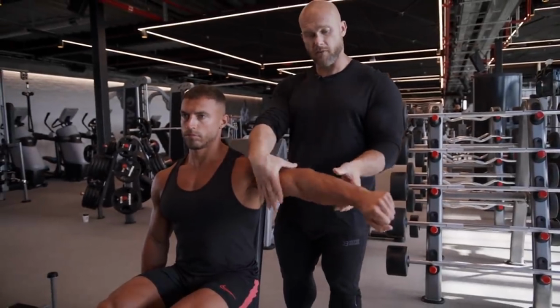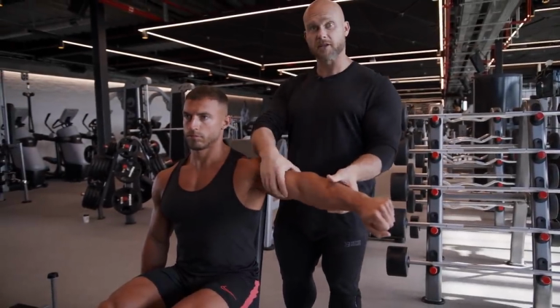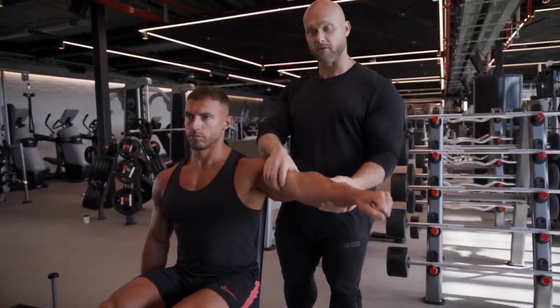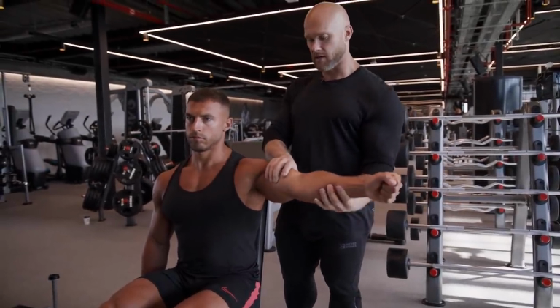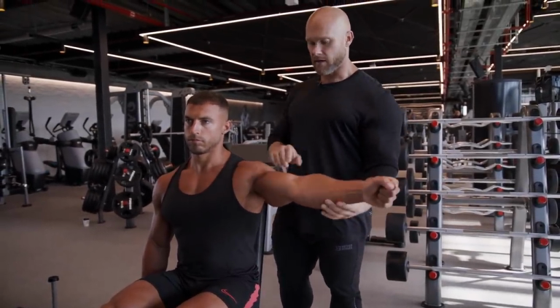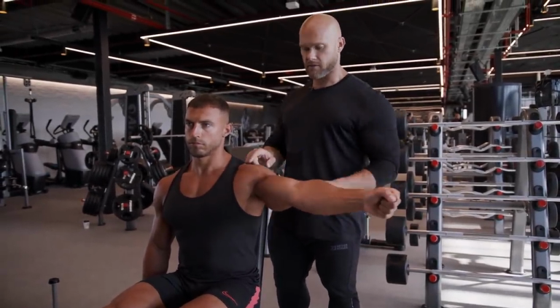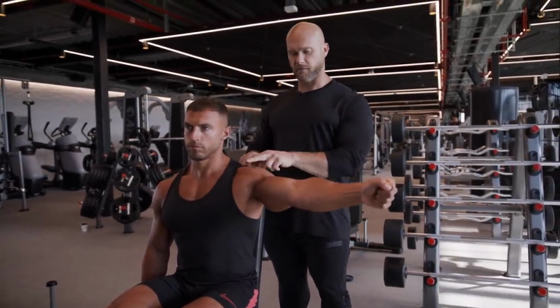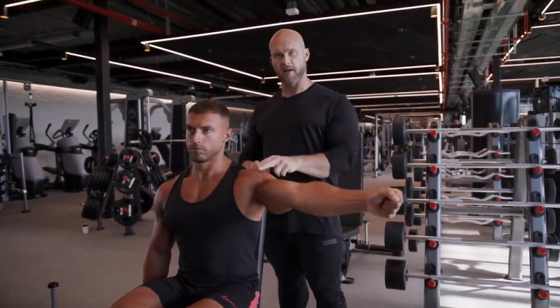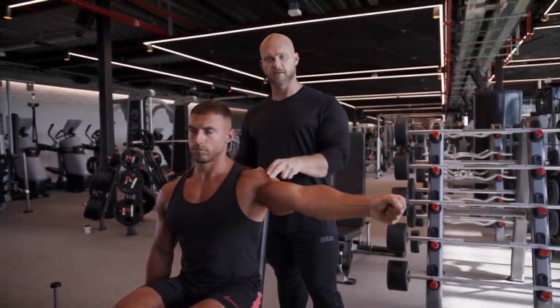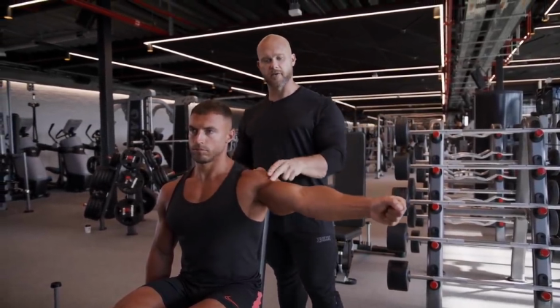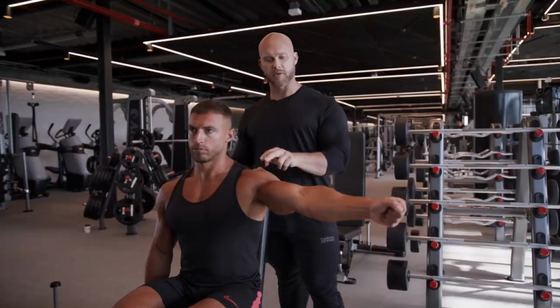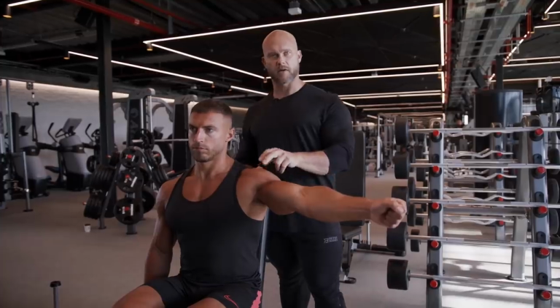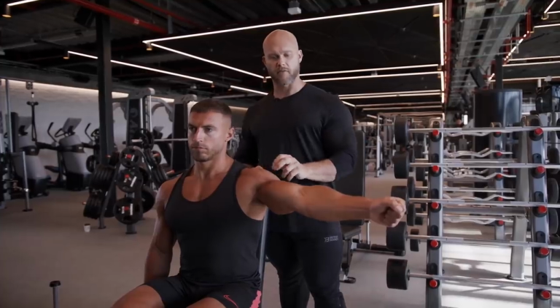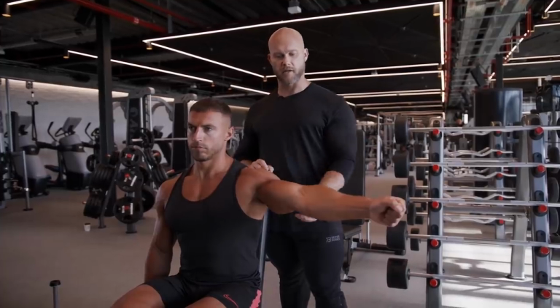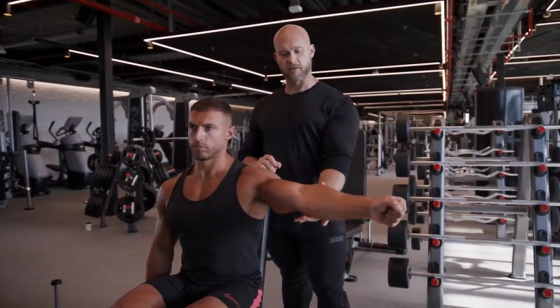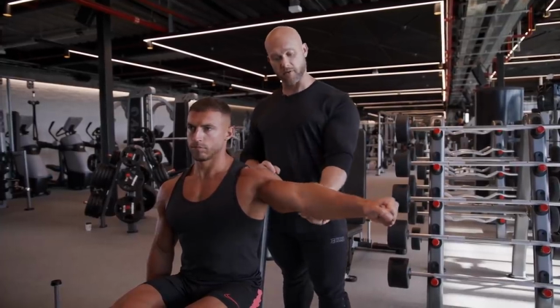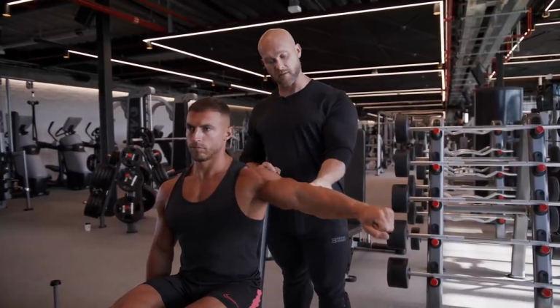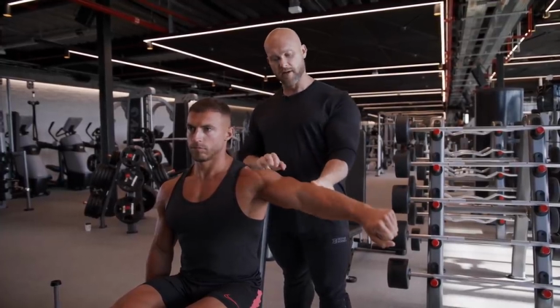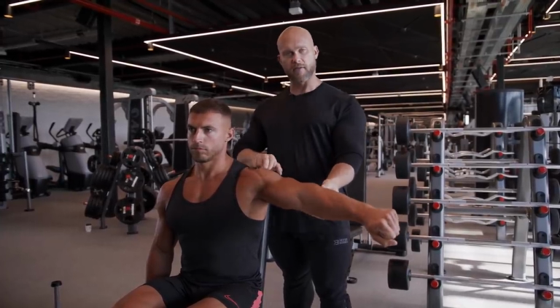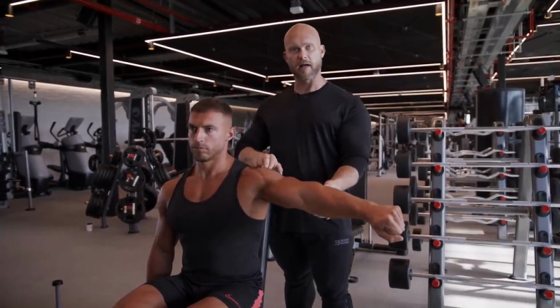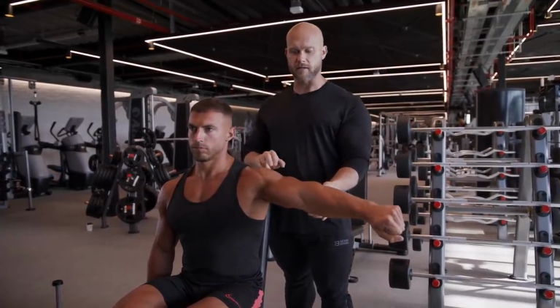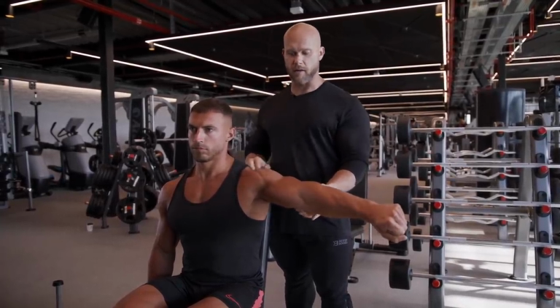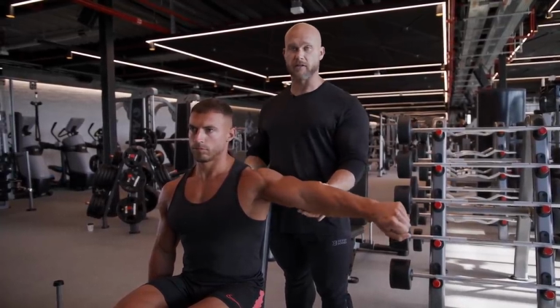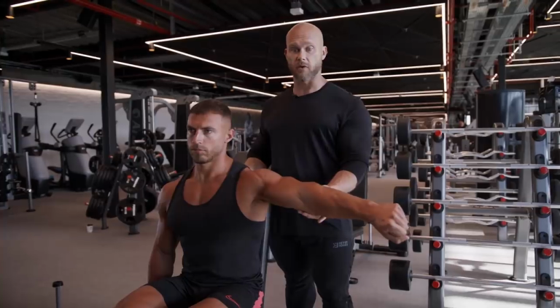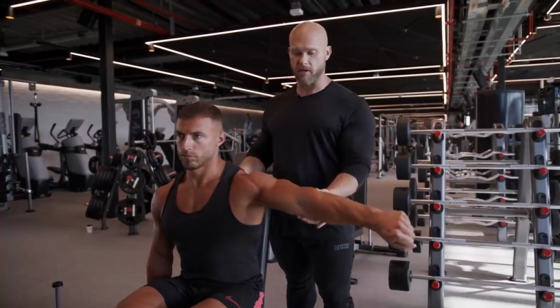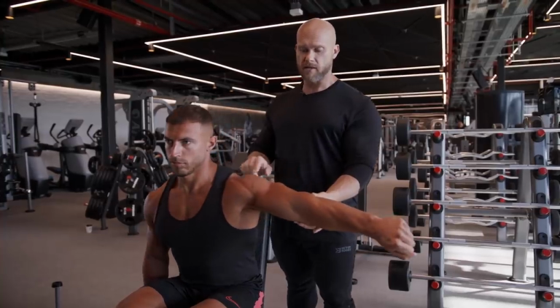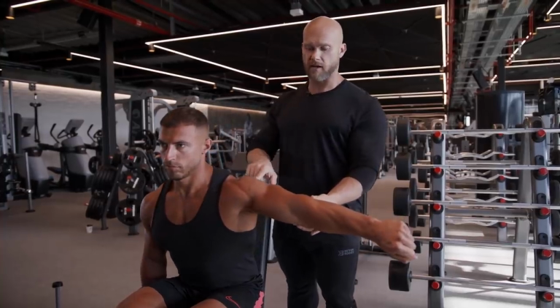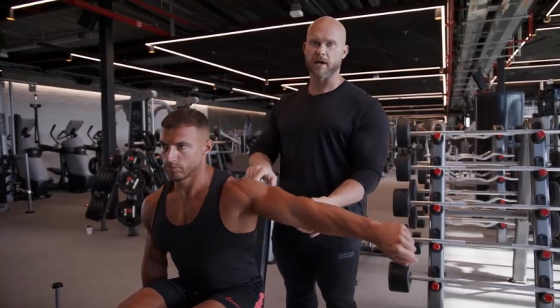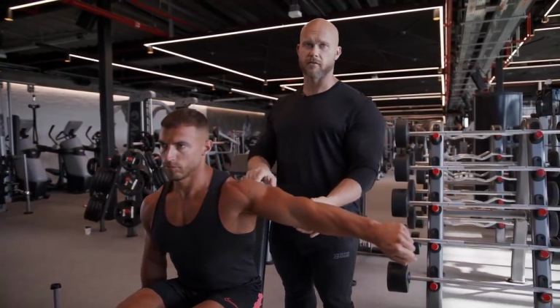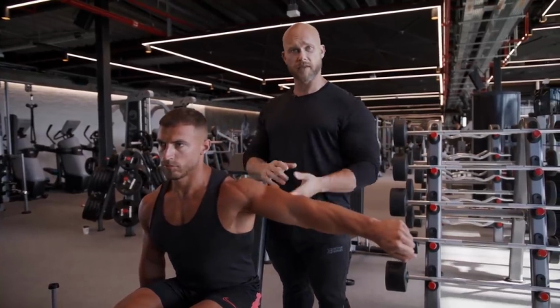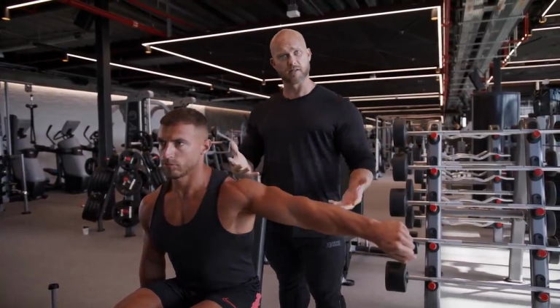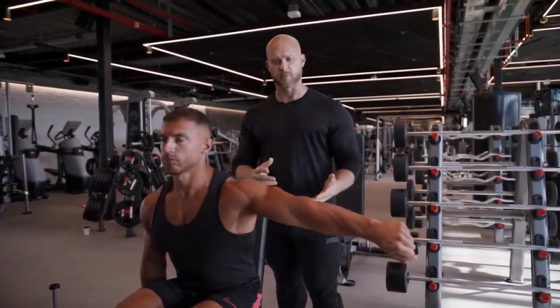If Mike externally rotates, the front head comes on top and he'll work more of the front delt. If he internally rotates a little bit, the lateral head is on top. And if he leans forward slightly, the backside of the delt comes up. It's really that simple.